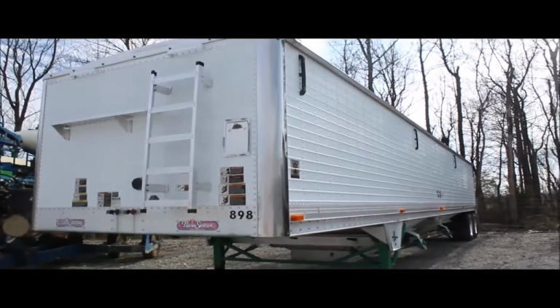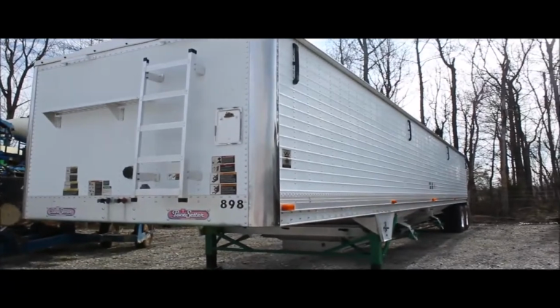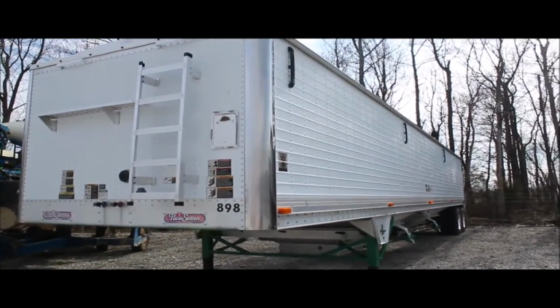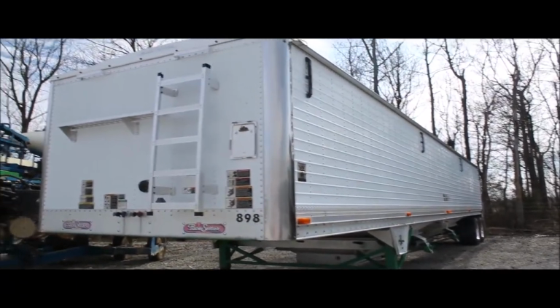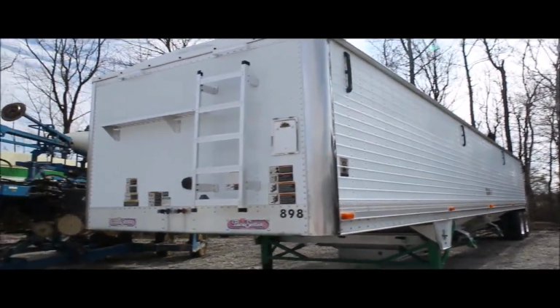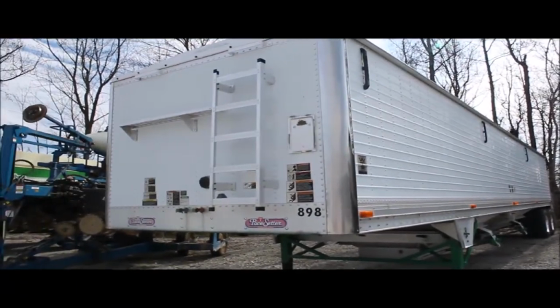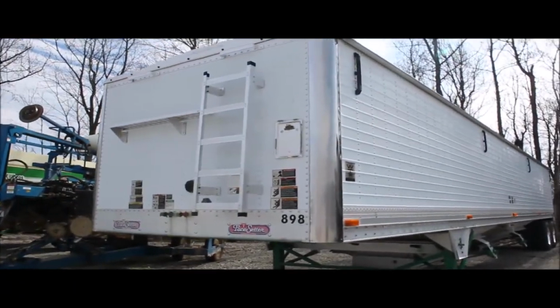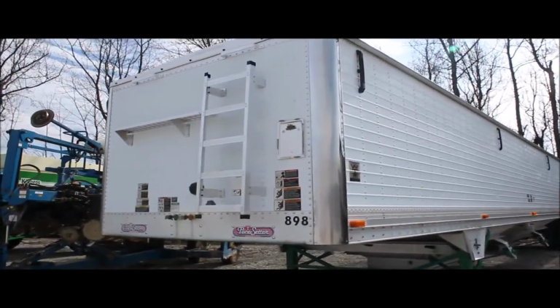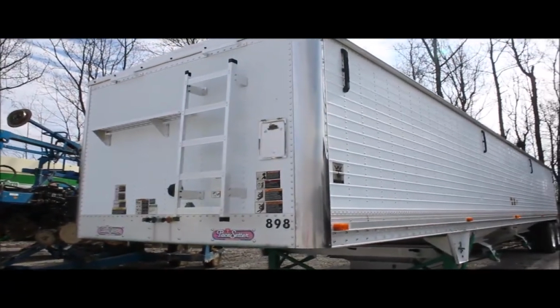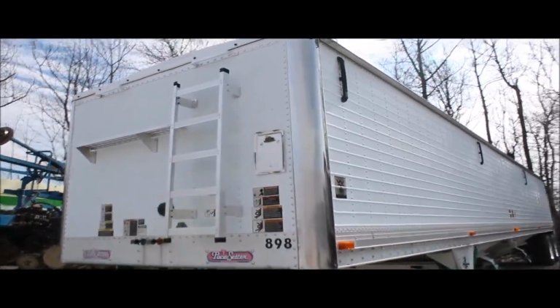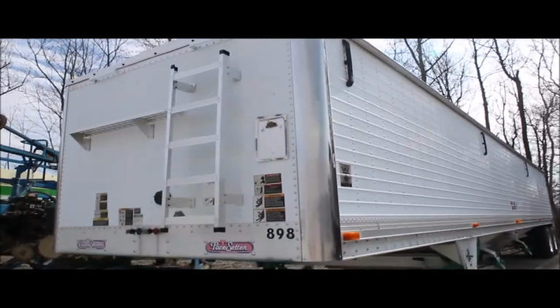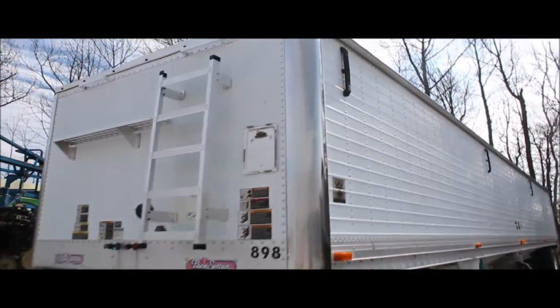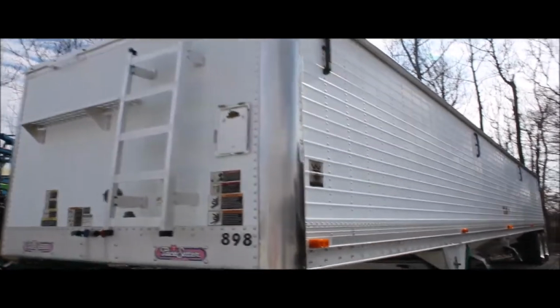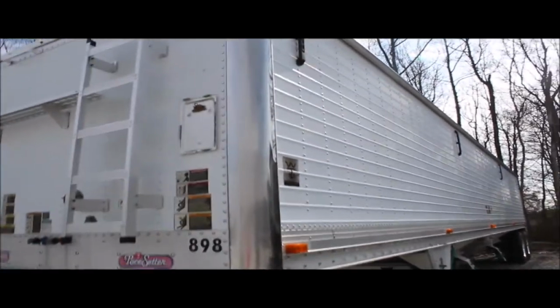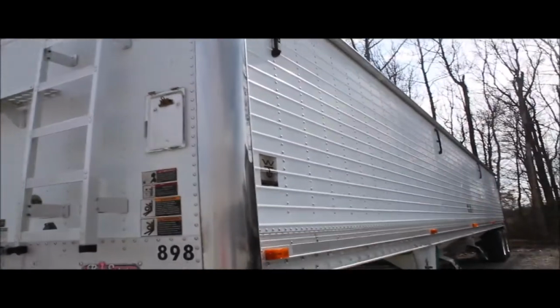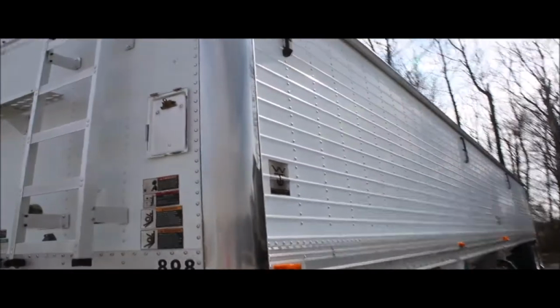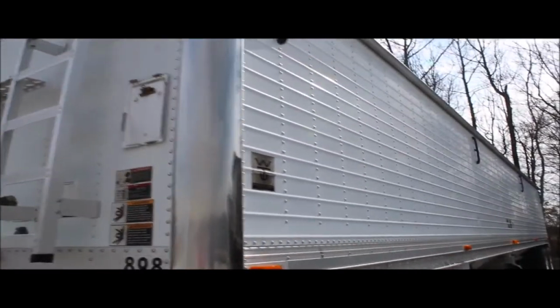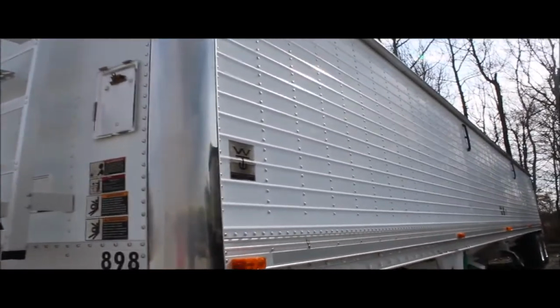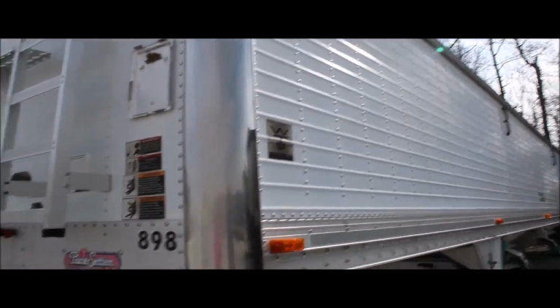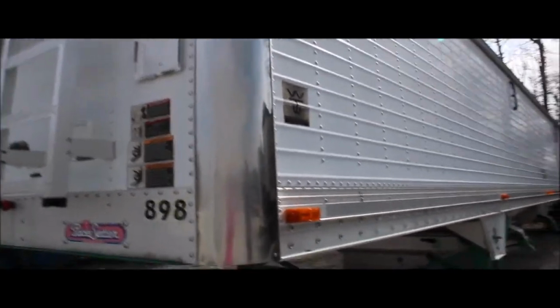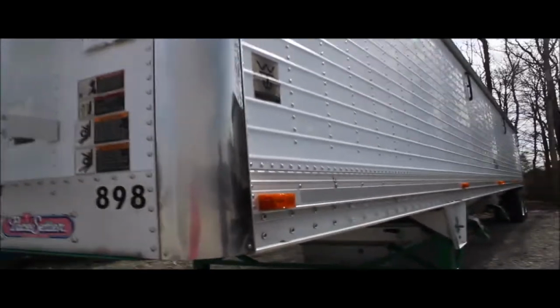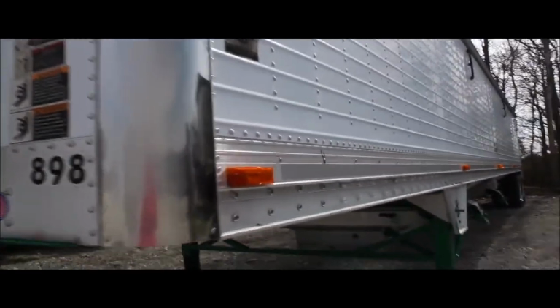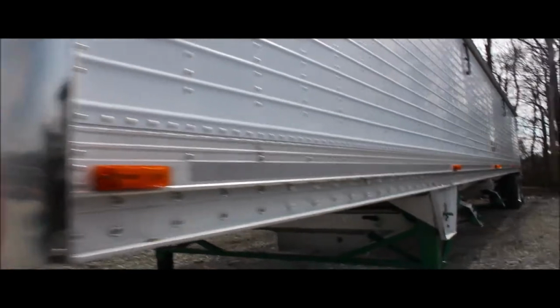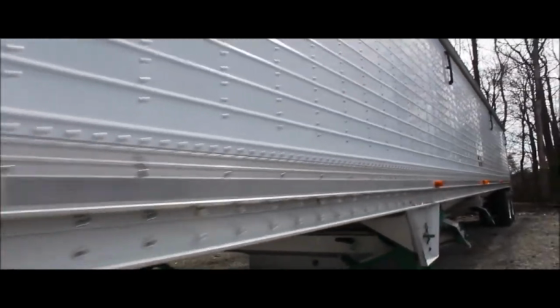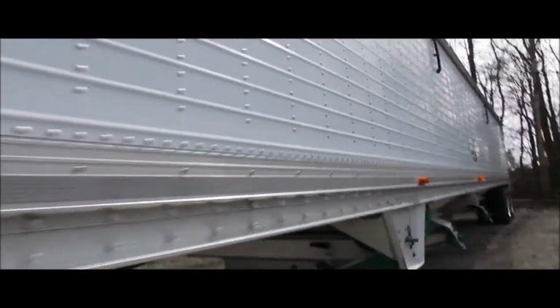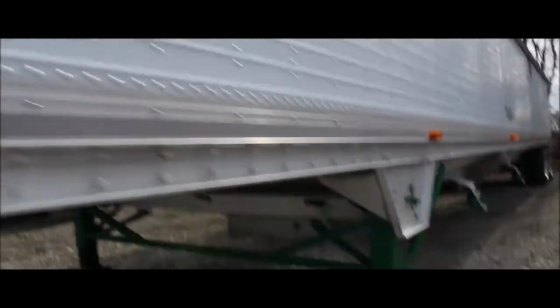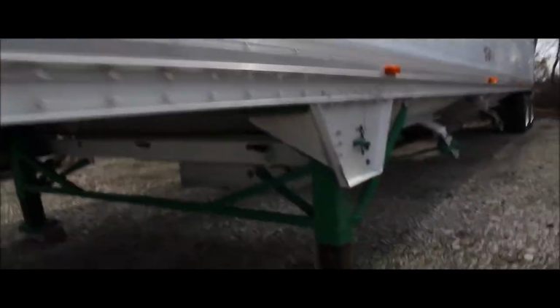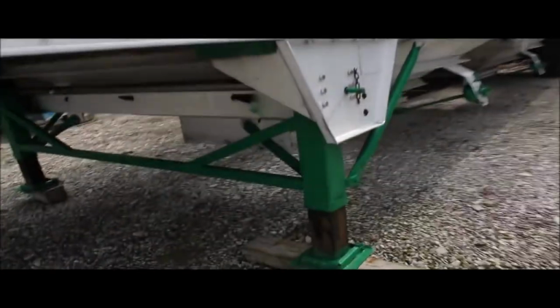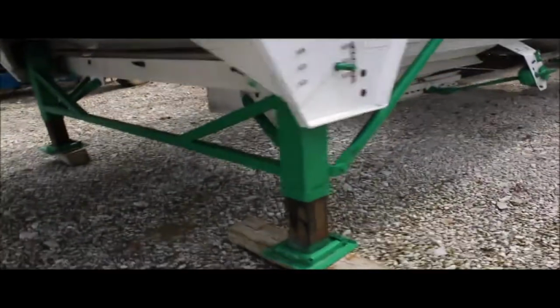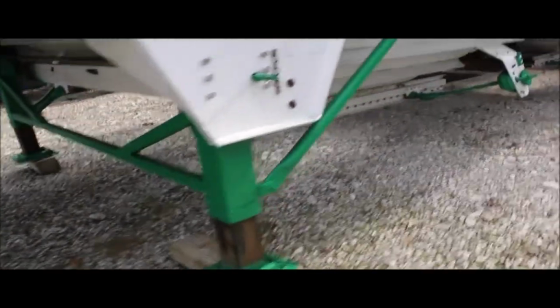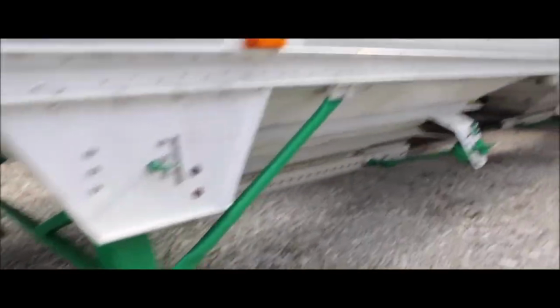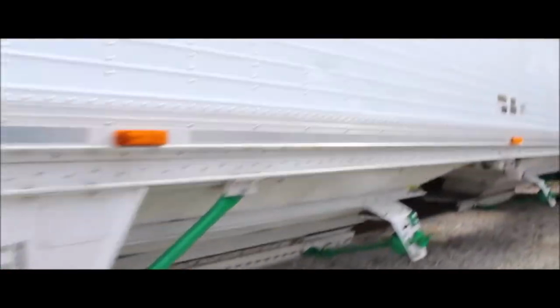Here we've got a 43-foot Wilson. The tag says 04, but he says it's titled 2005. I do not have that in my possession yet, but we do have it here on the lot. Very clean trailer — hard to find them like this.